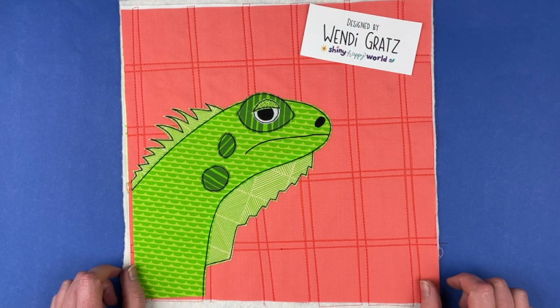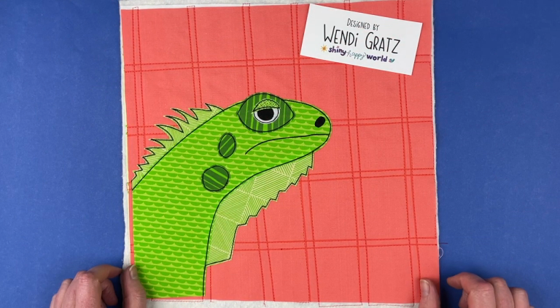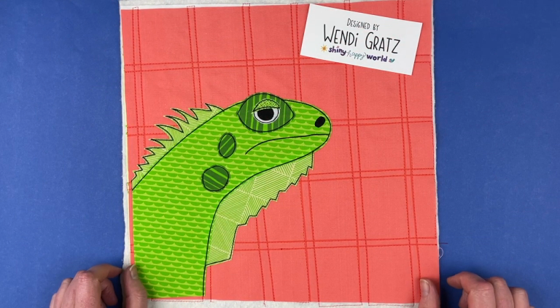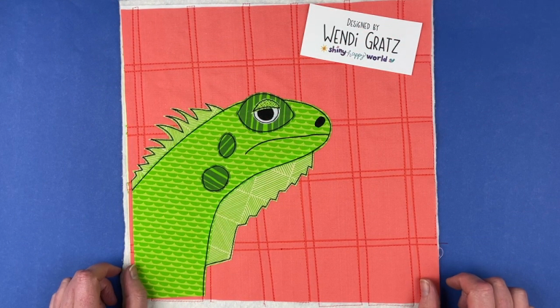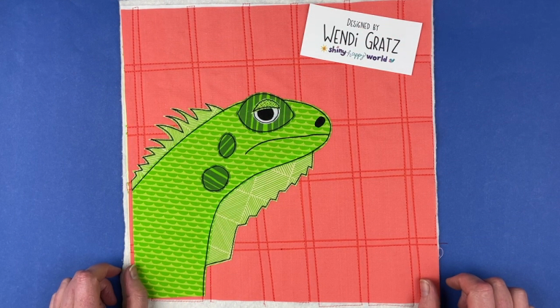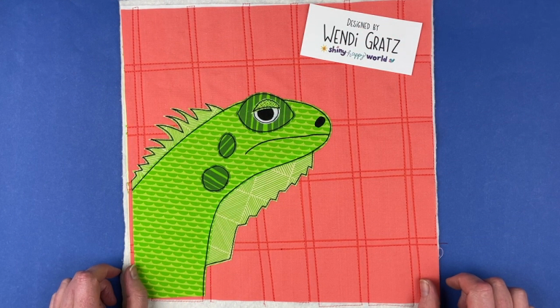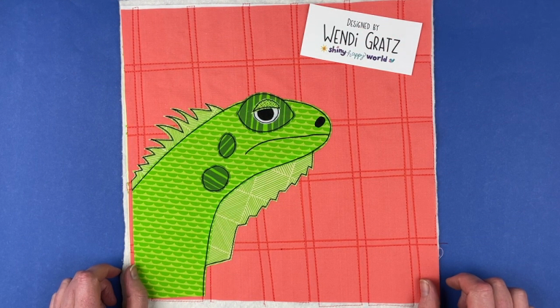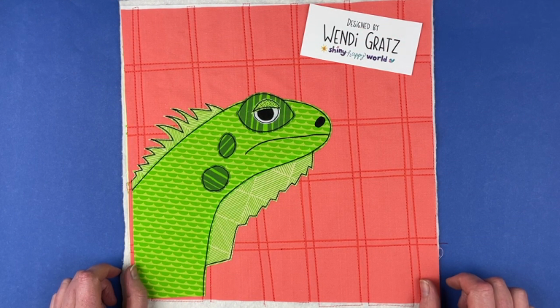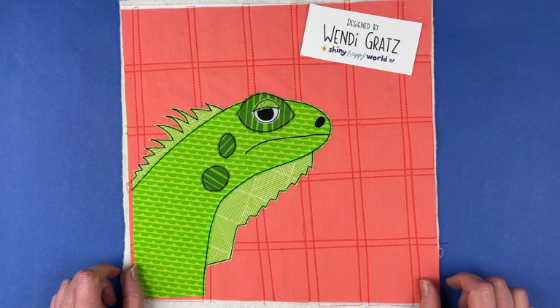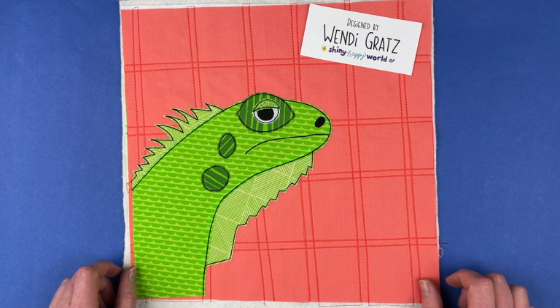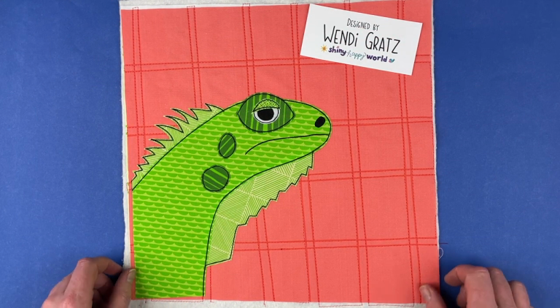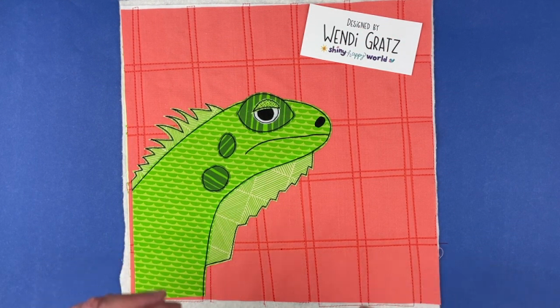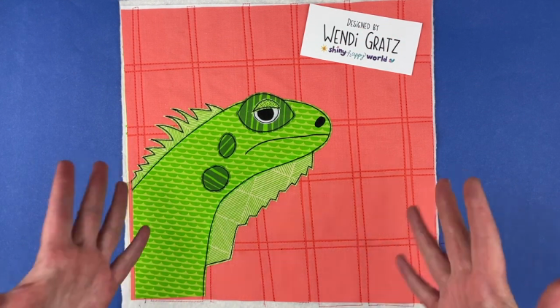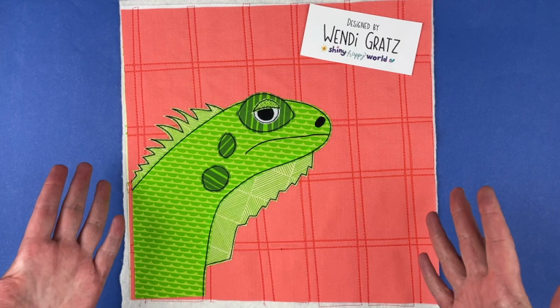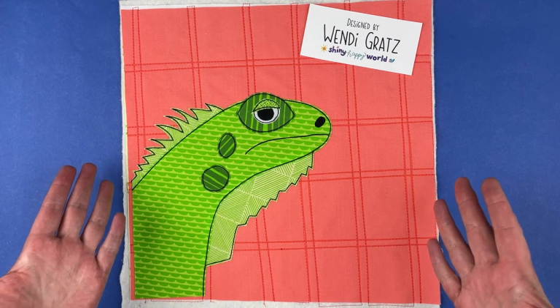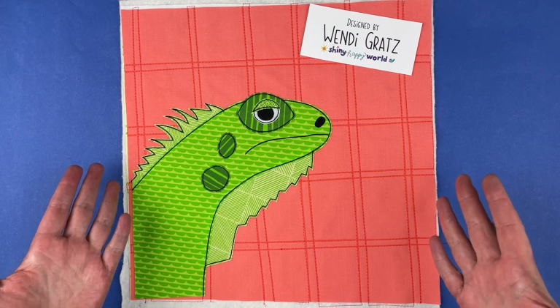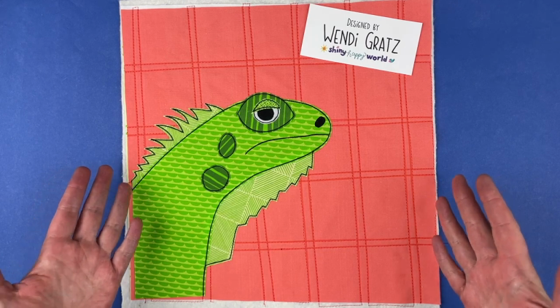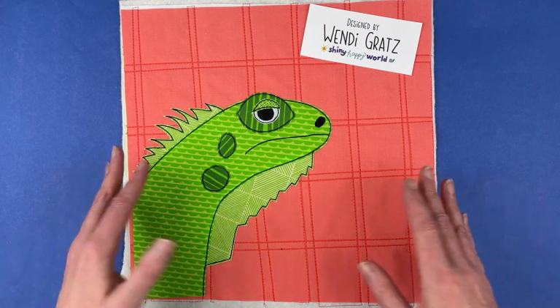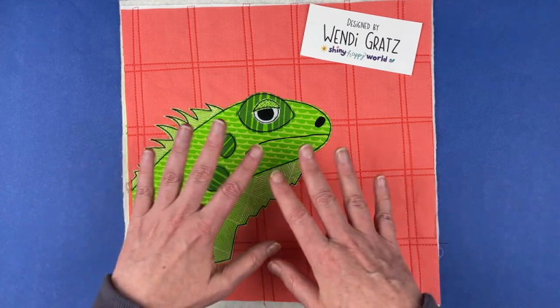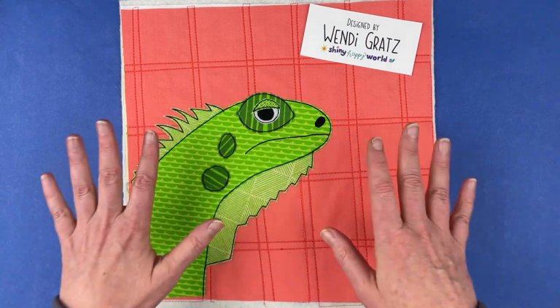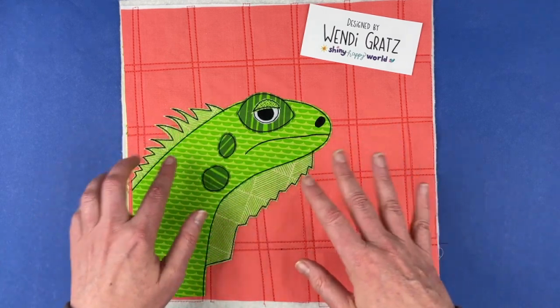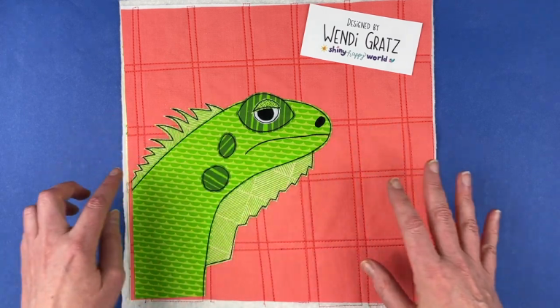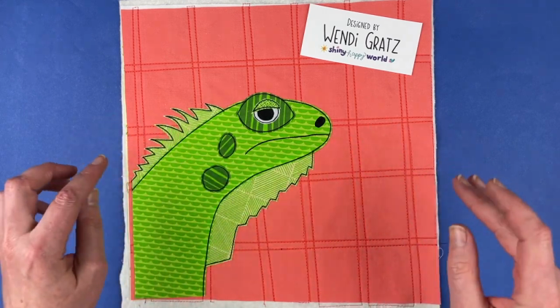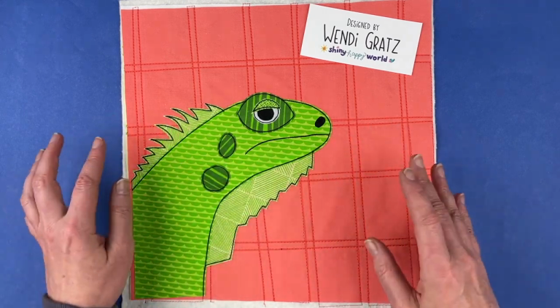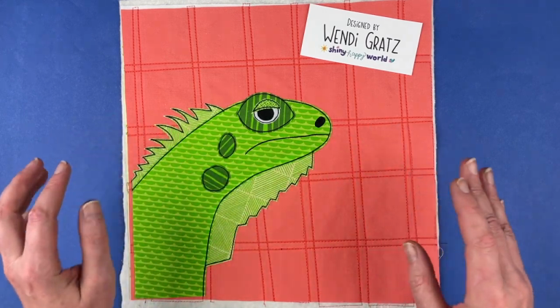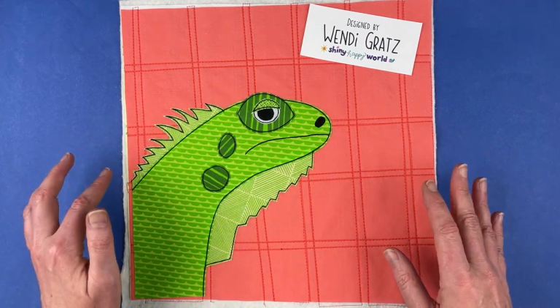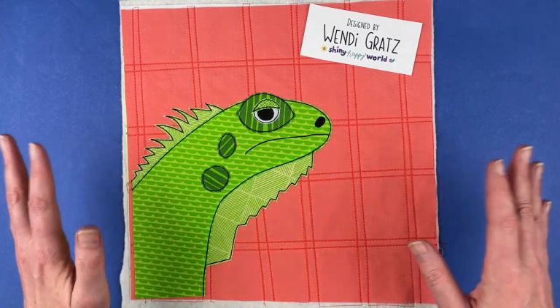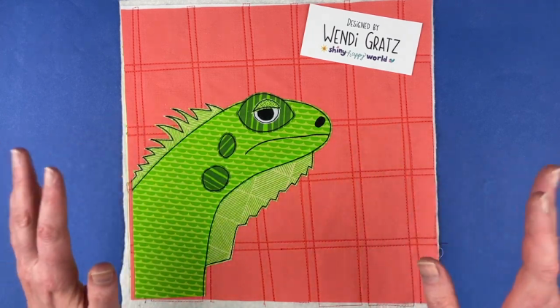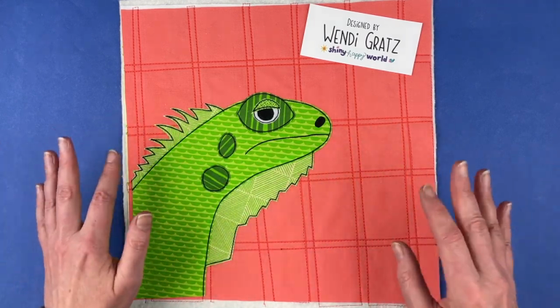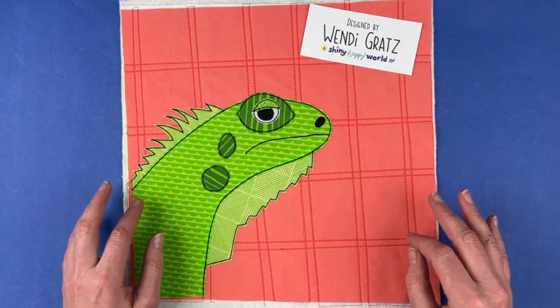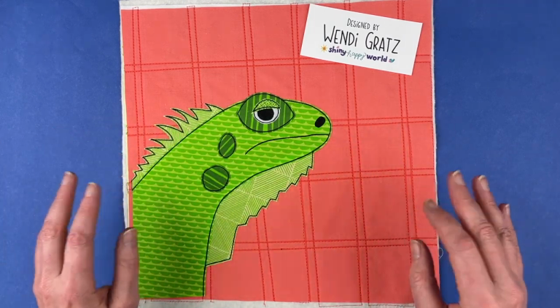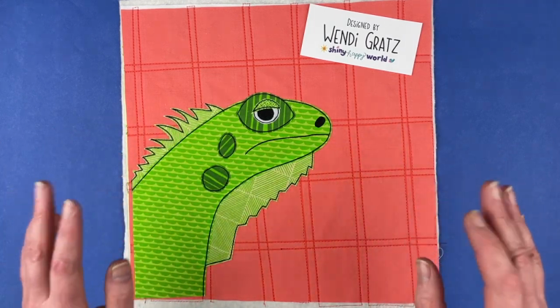Hi, I'm Wendy from Shiny Happy World and in this video I'm going to show you how to make this awesome green iguana applique block.